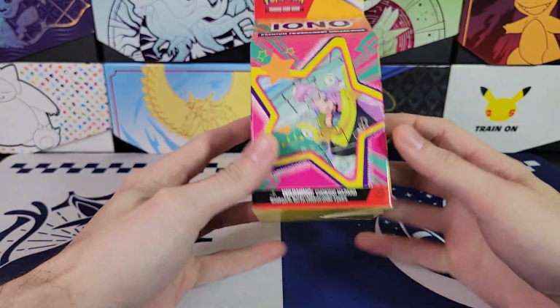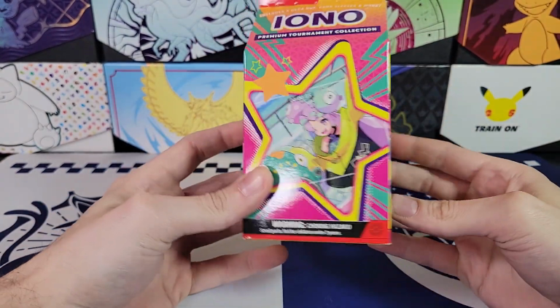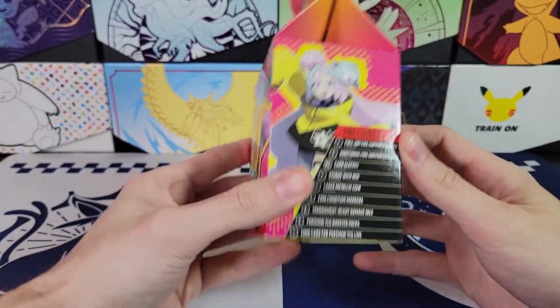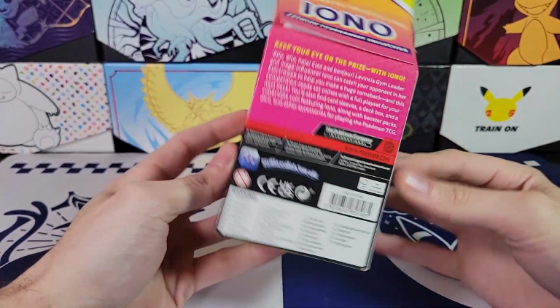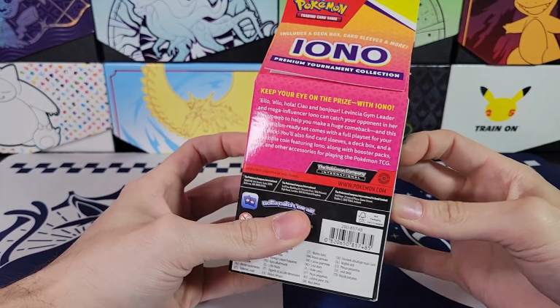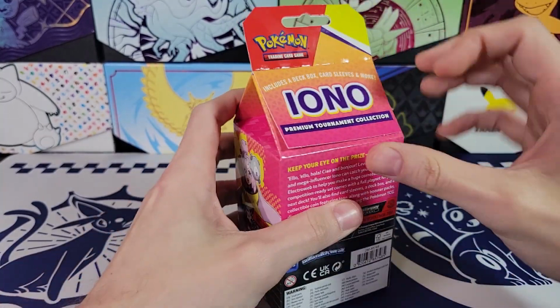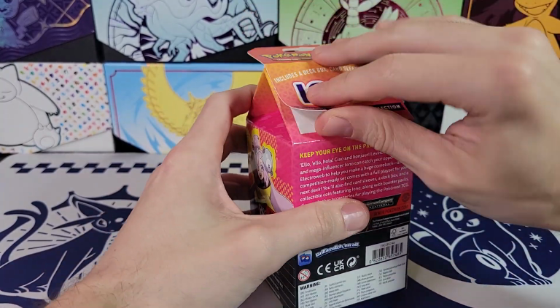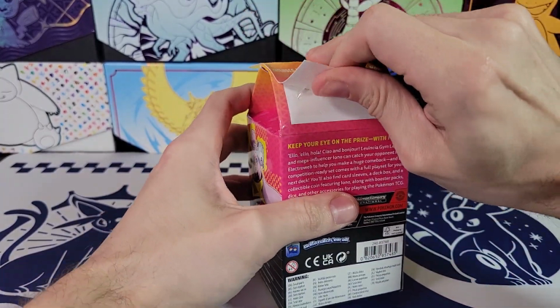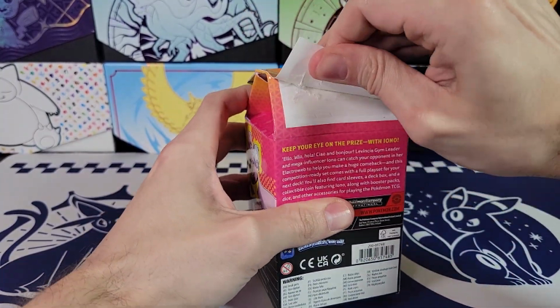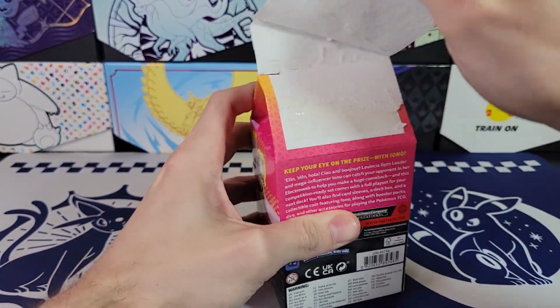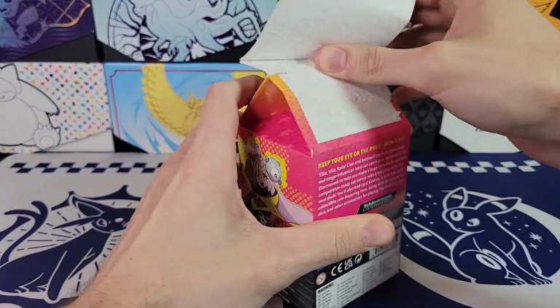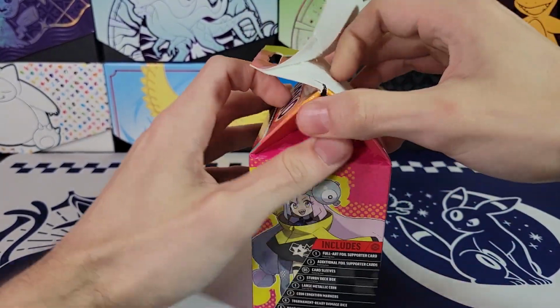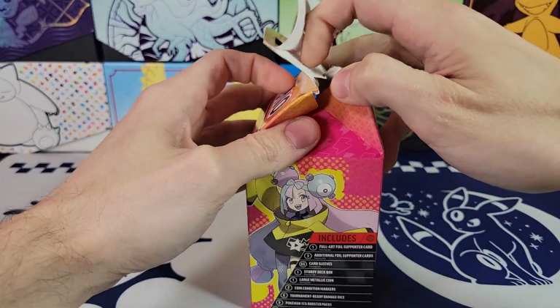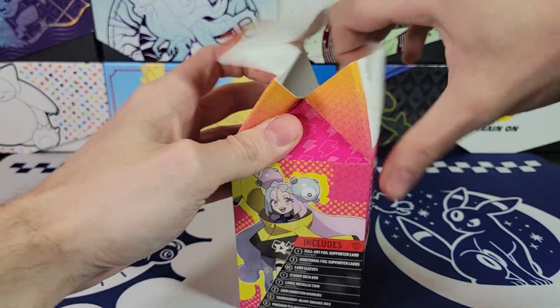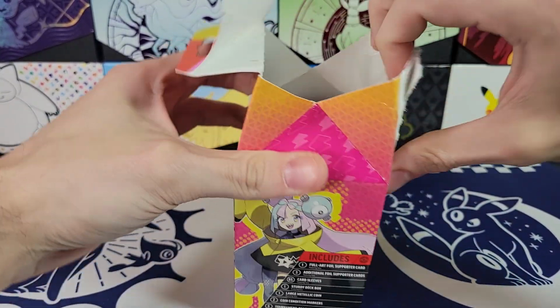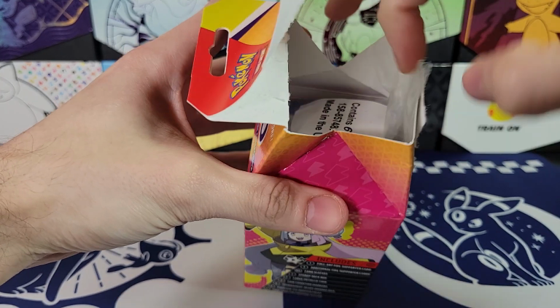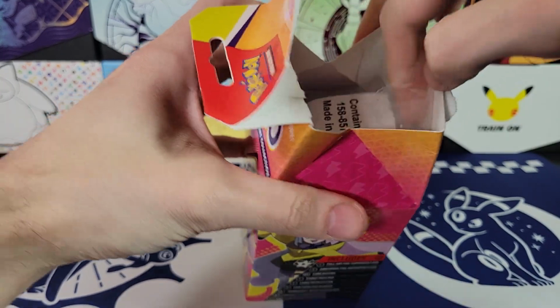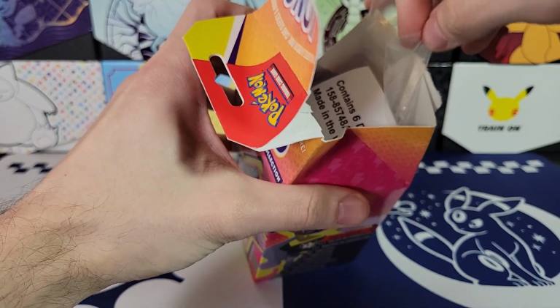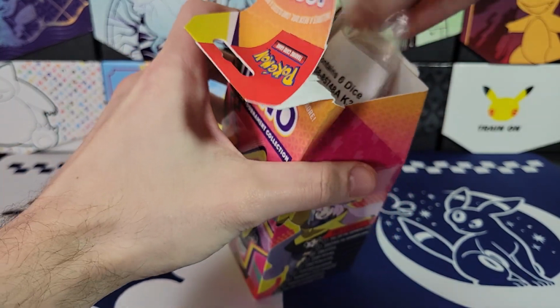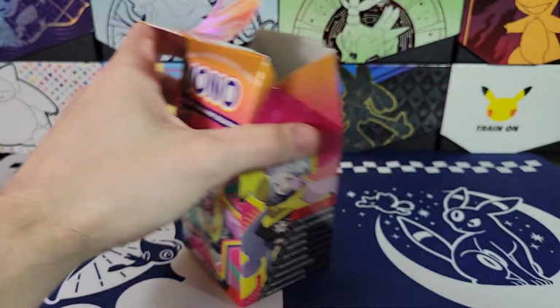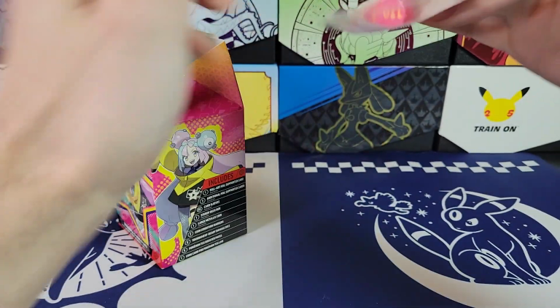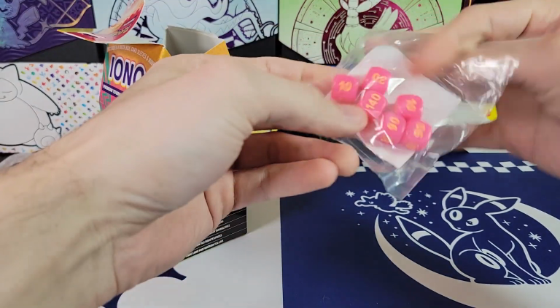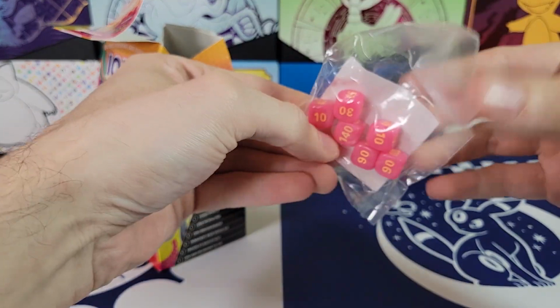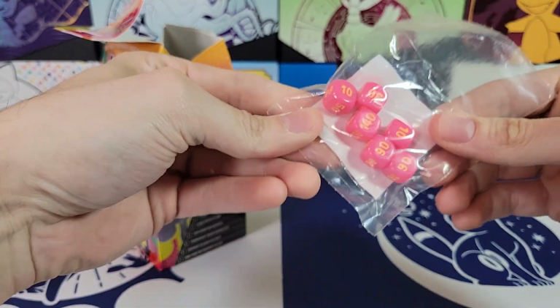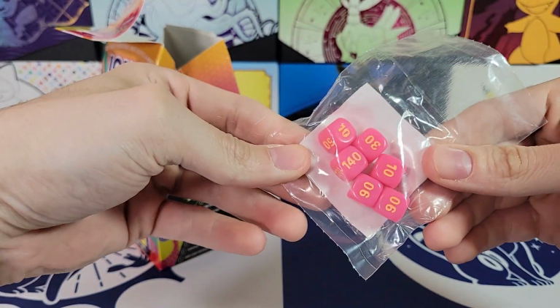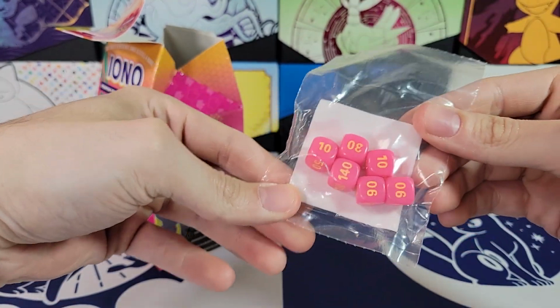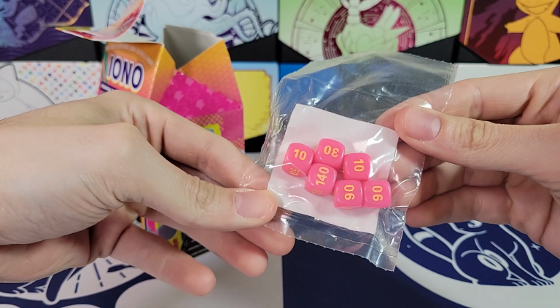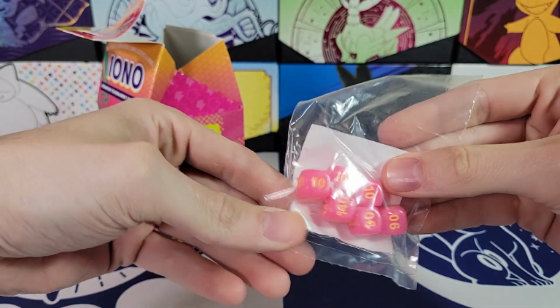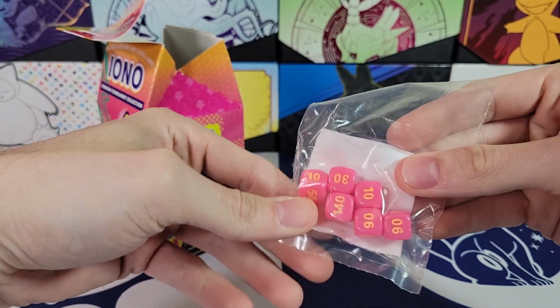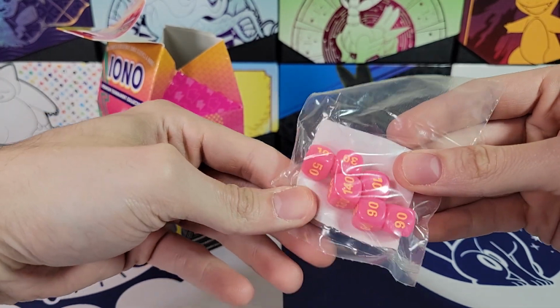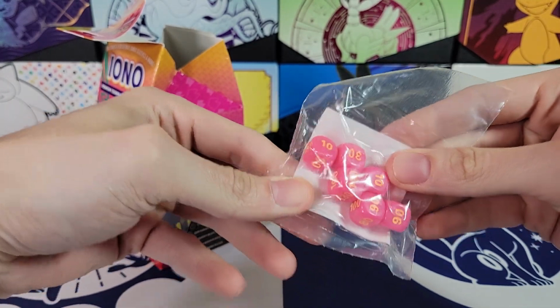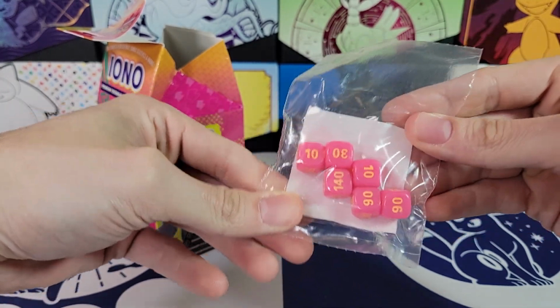This is going to be real cool because the full art version of this is like 25 bucks. This came out a few sets ago — almost a year ago, actually. It came out in Paldea Evolved. Was that the set this was in?